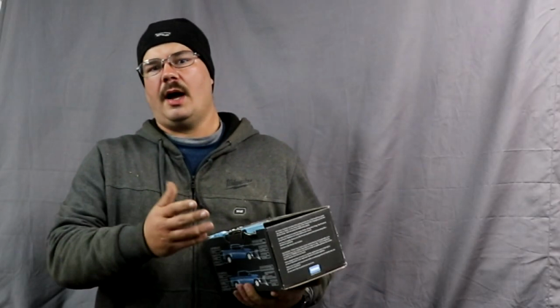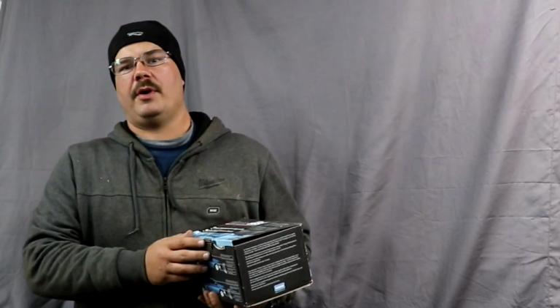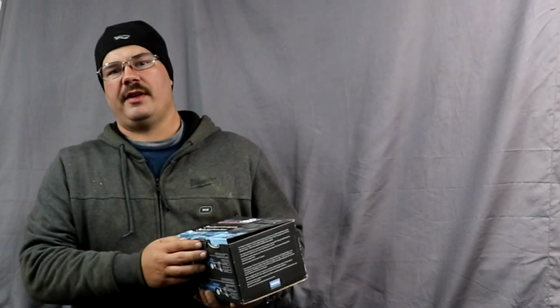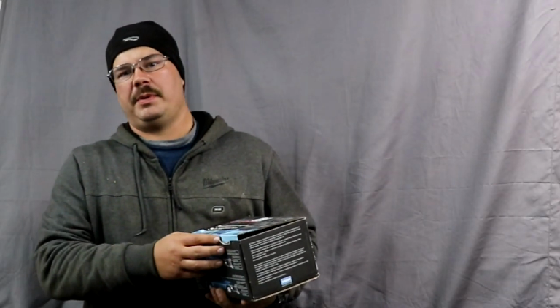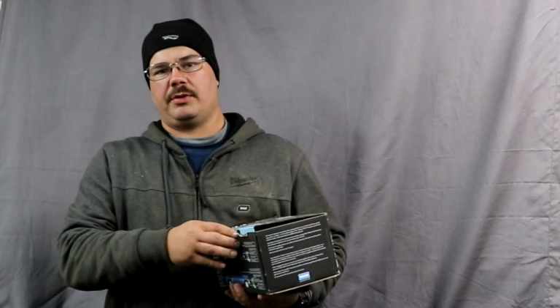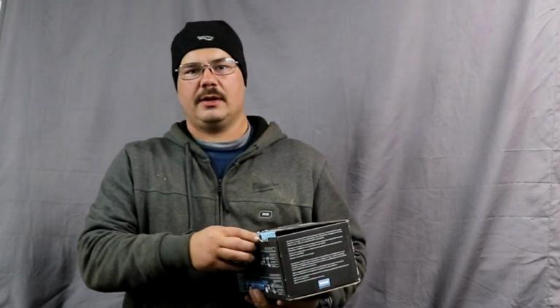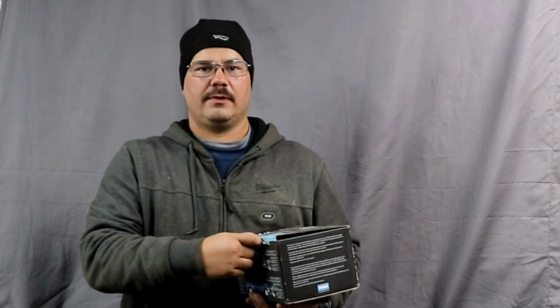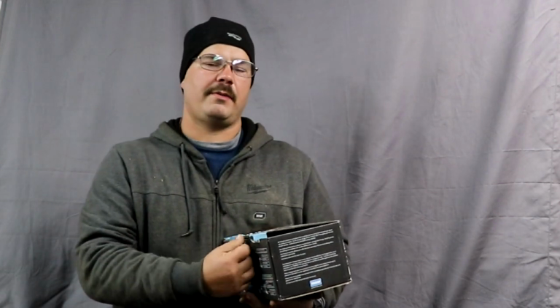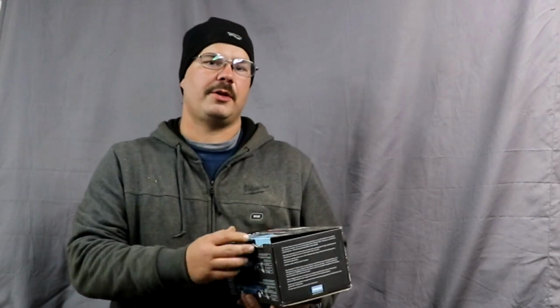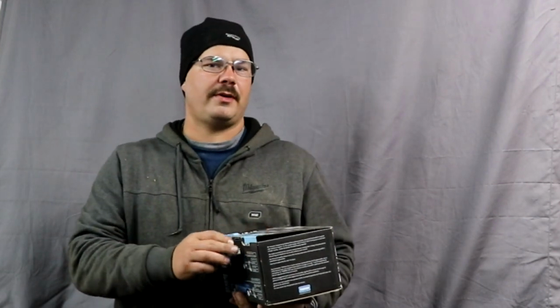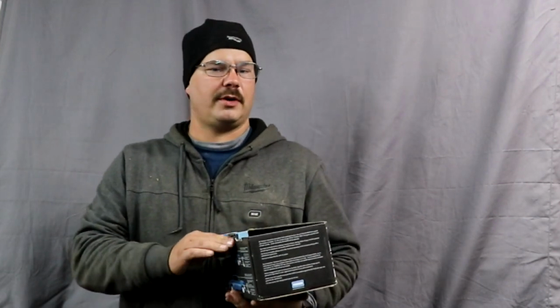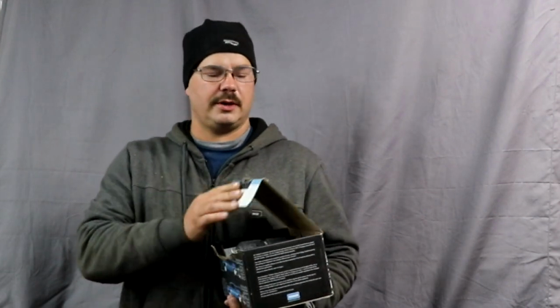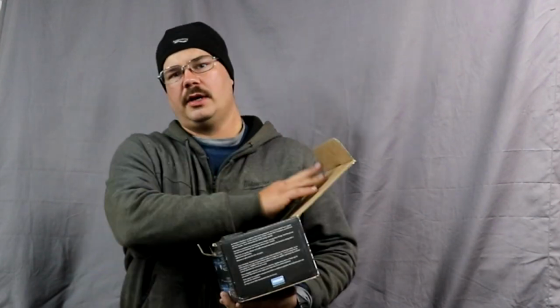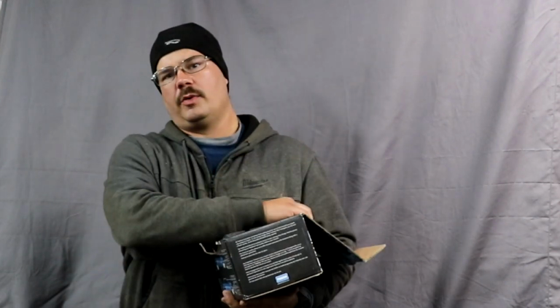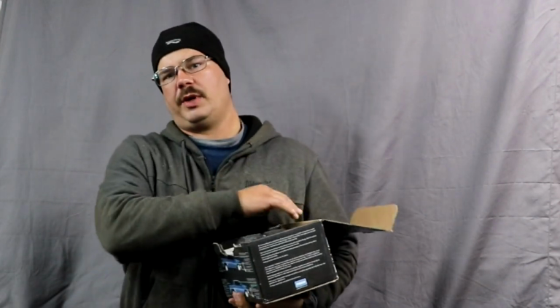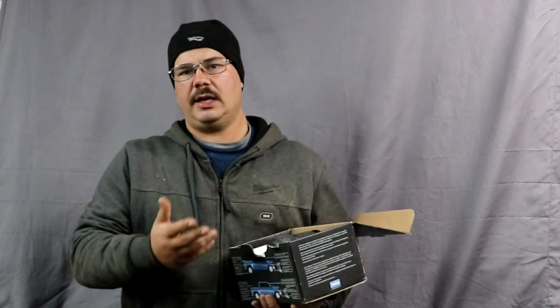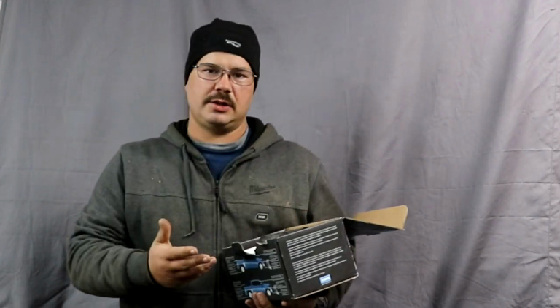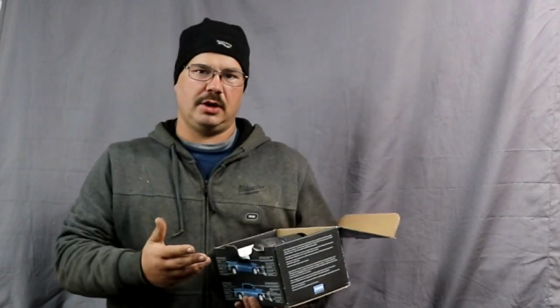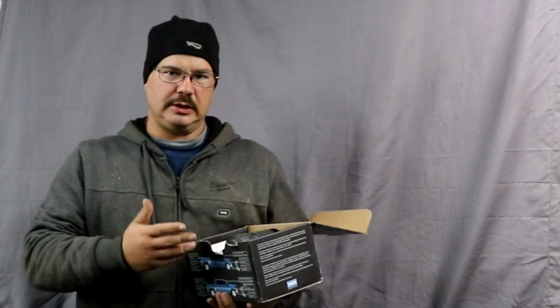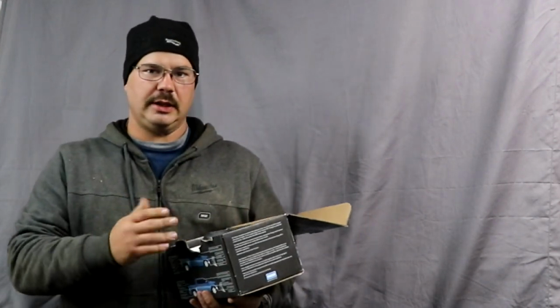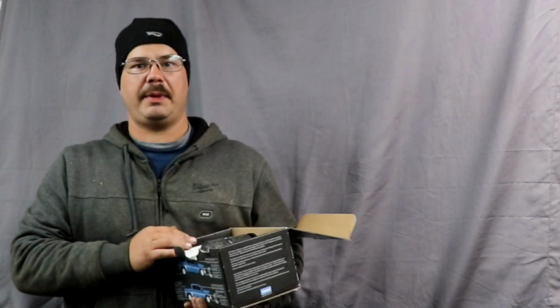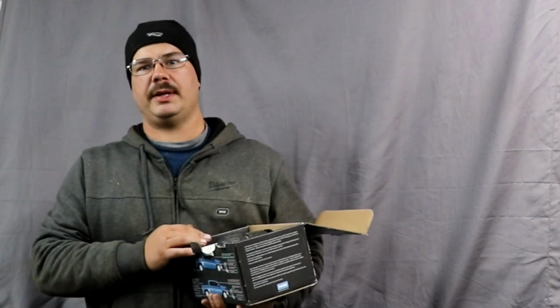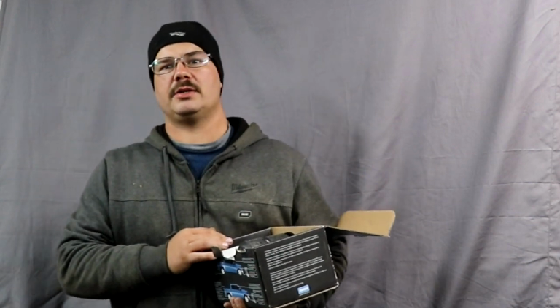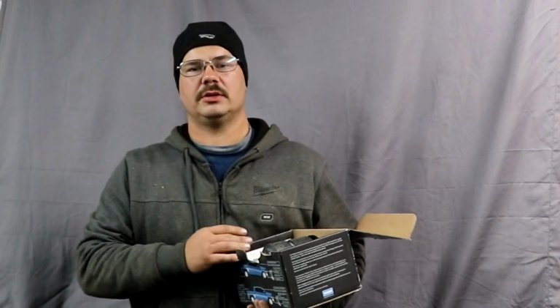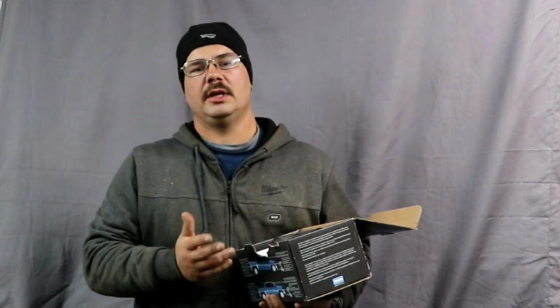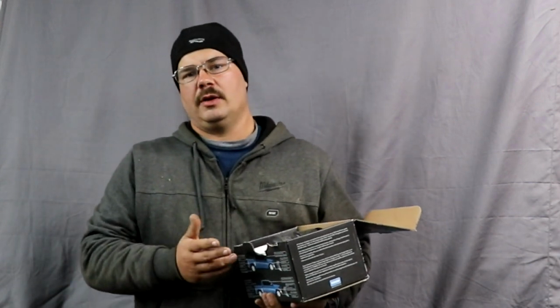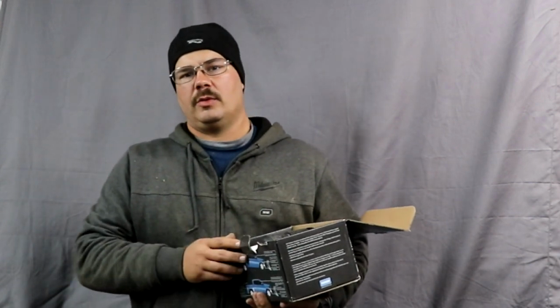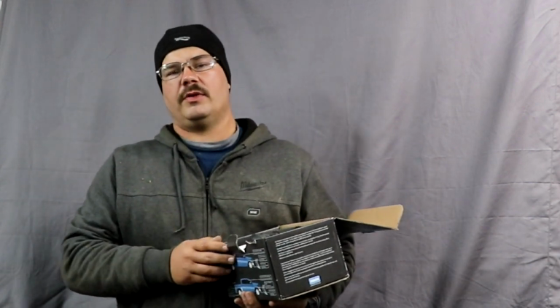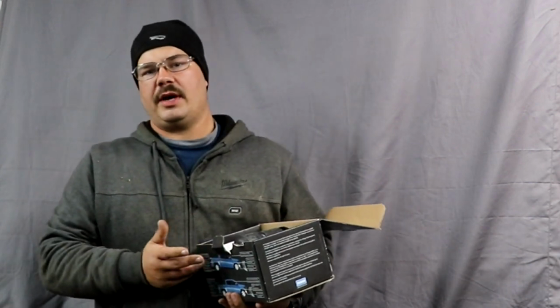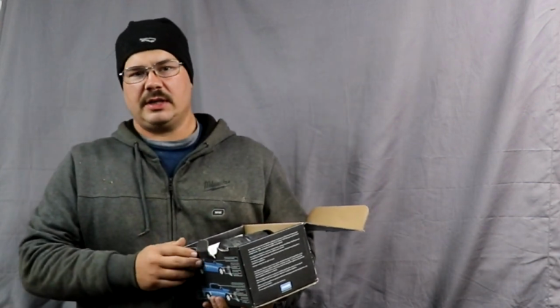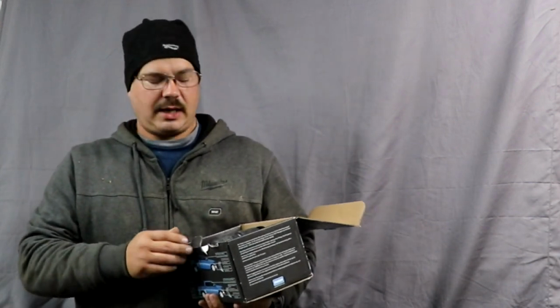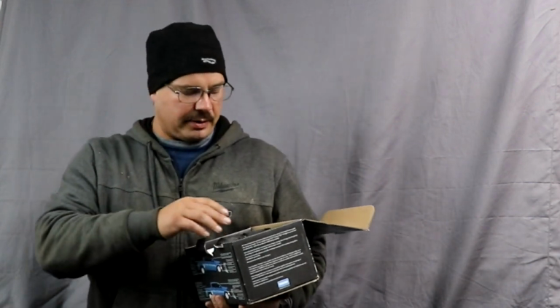I bought the MVP-3 for my Ram 3500. With the wing kit installed and the back blade installed, we're over a thousand and ninety pounds.